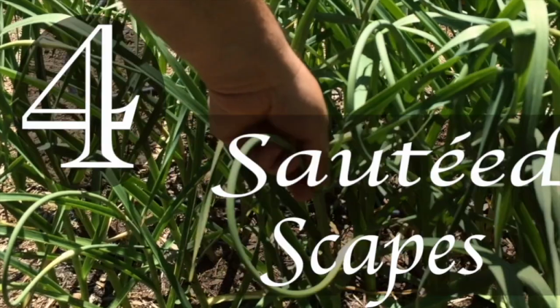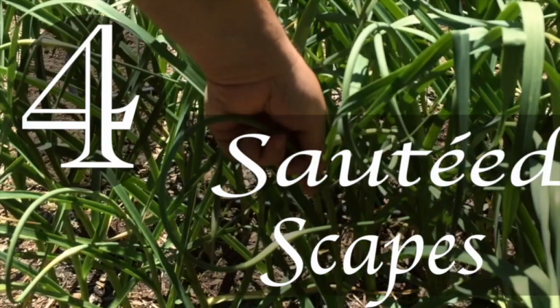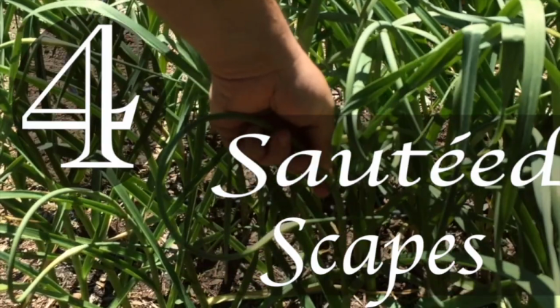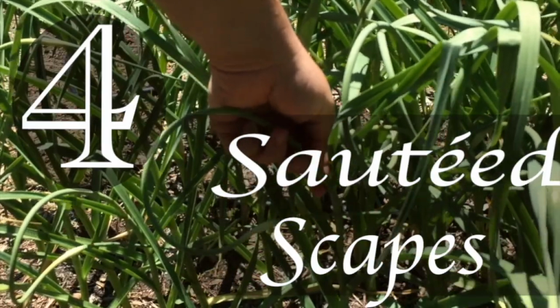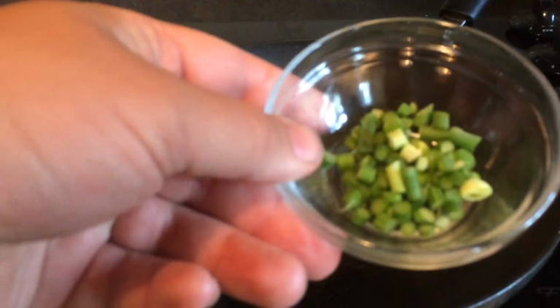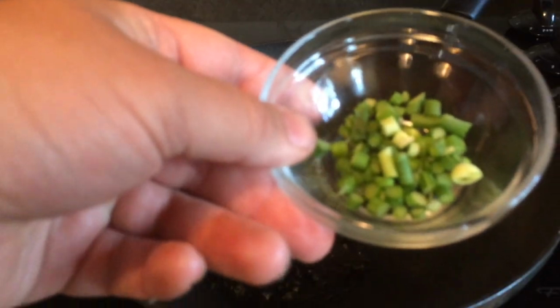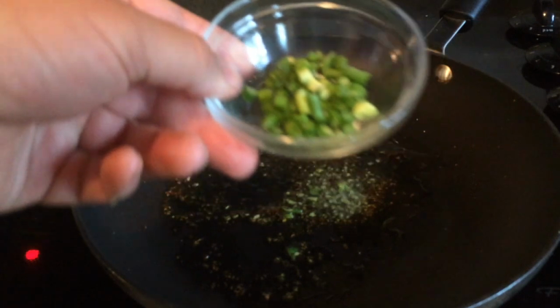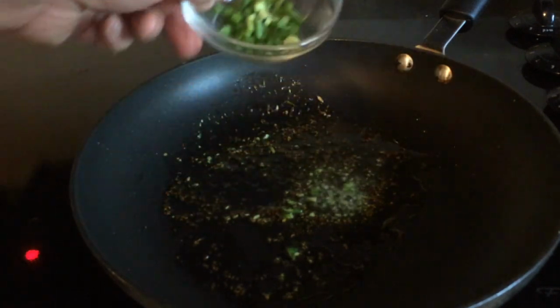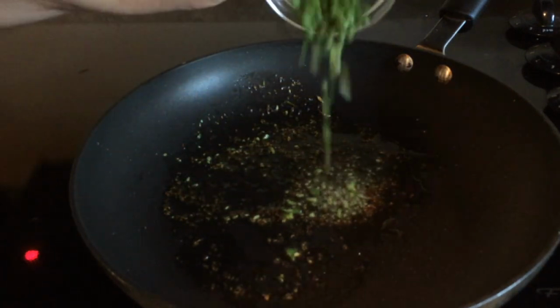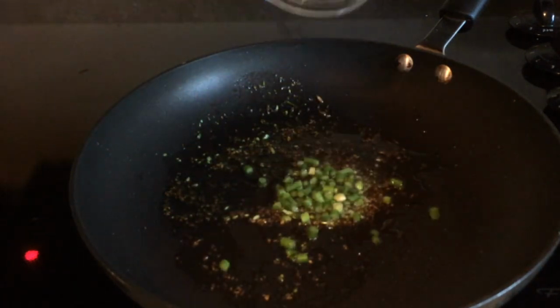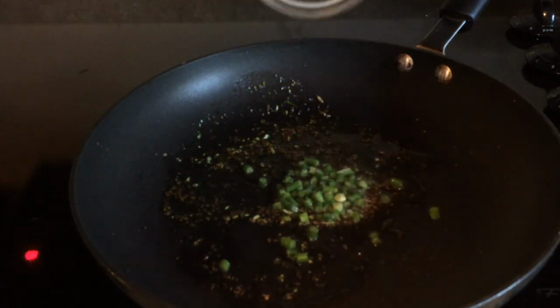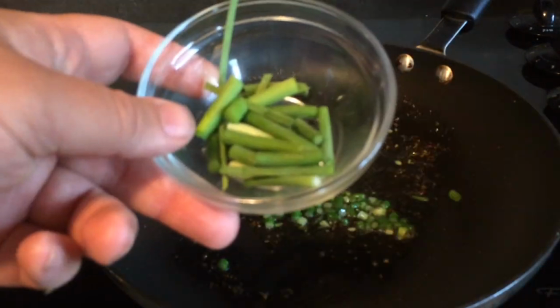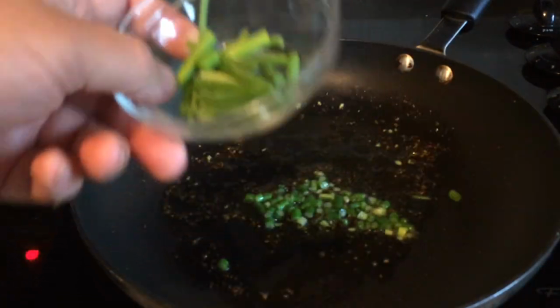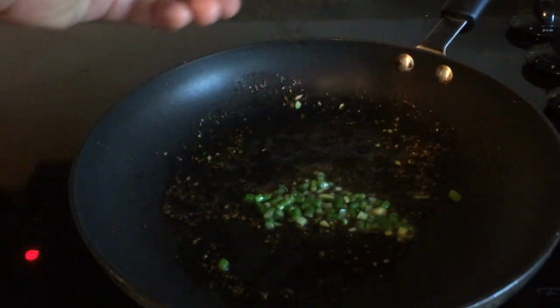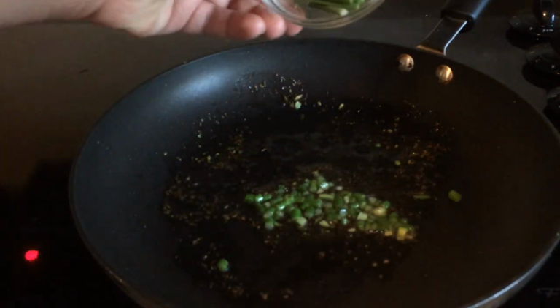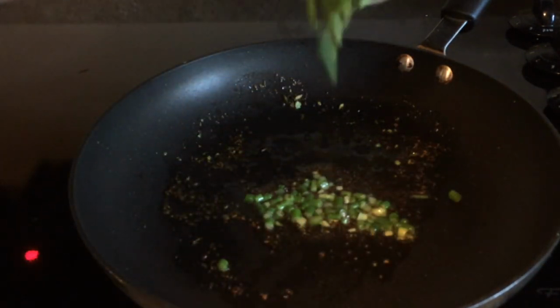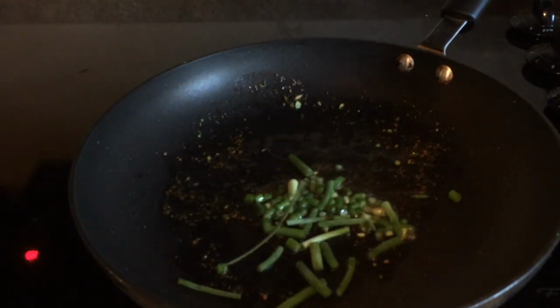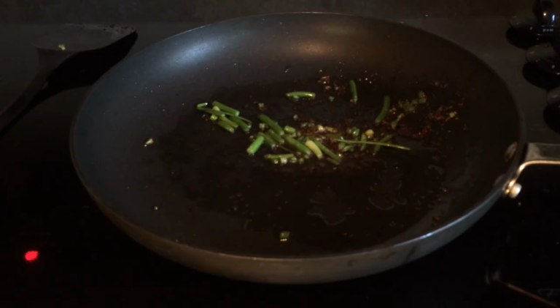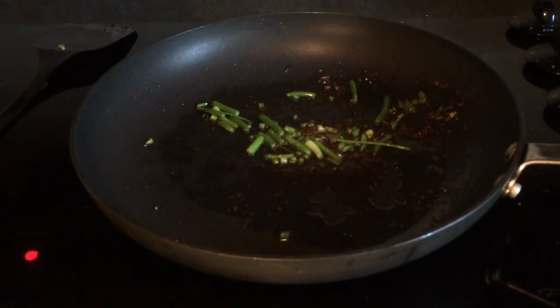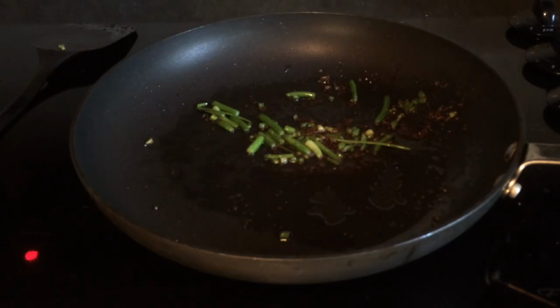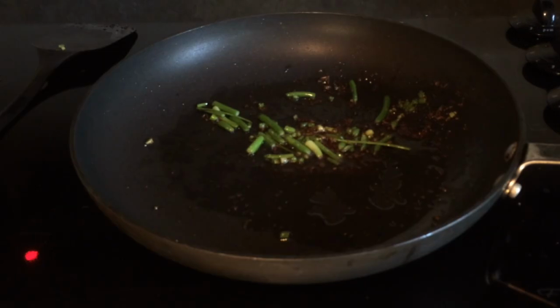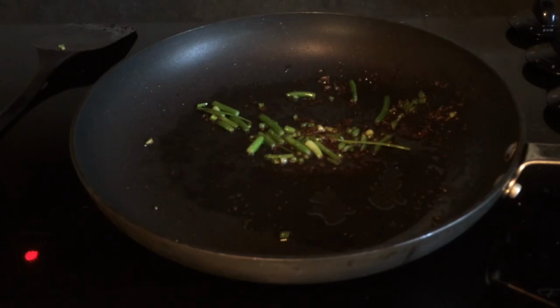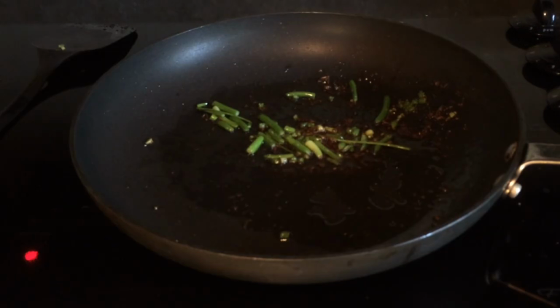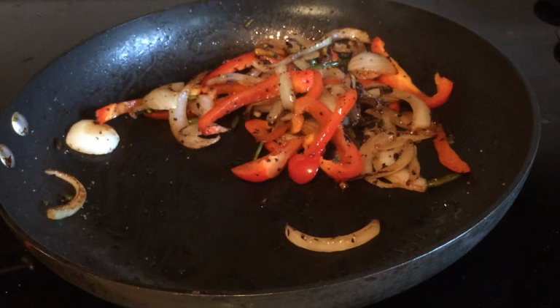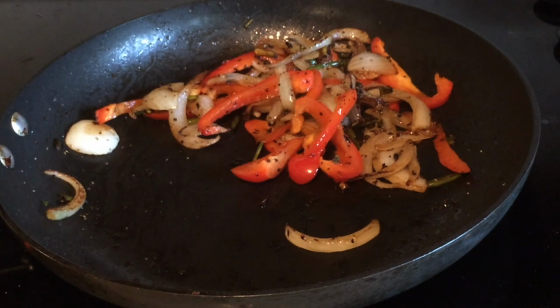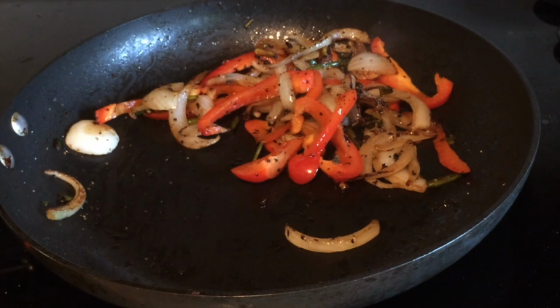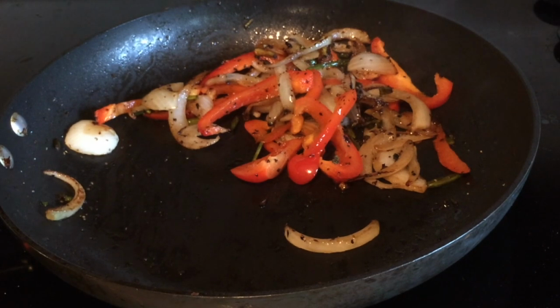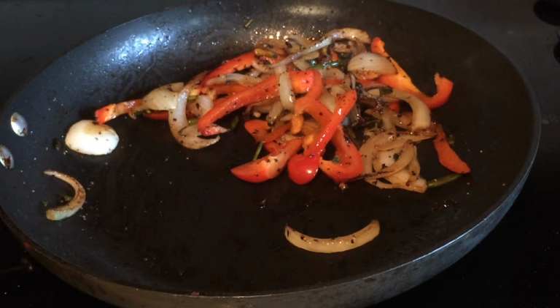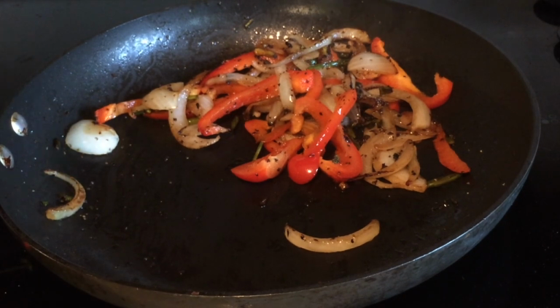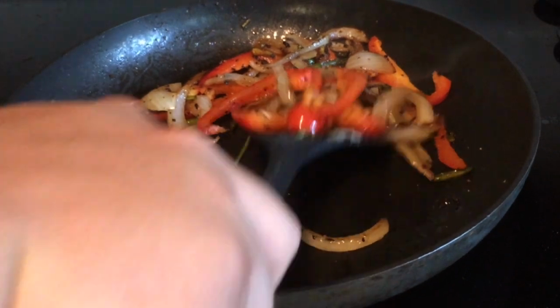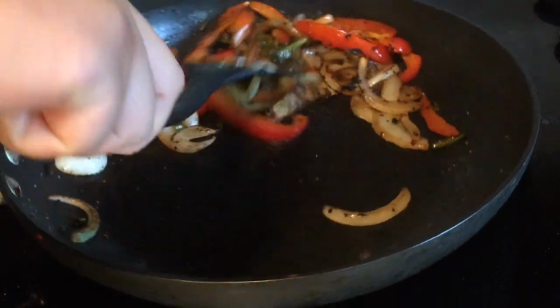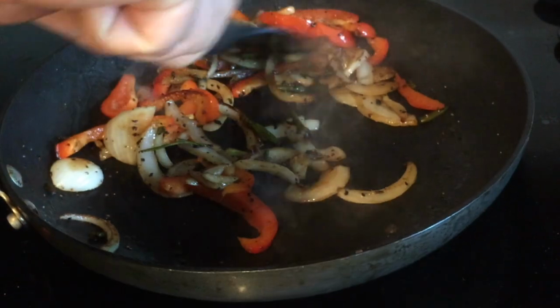Next are sautéed scapes. Whether you cut them into fine dice or leave them a little bit longer, they give you a nice nutty flavor just like roasted garlic. I like to combine them with onions and peppers for a nice stir fry.